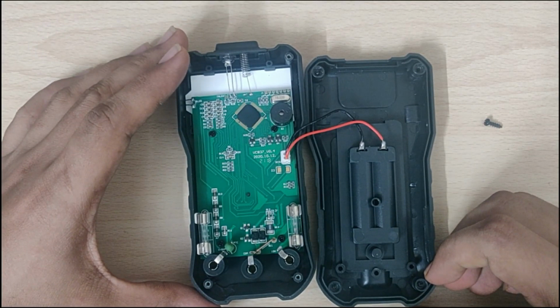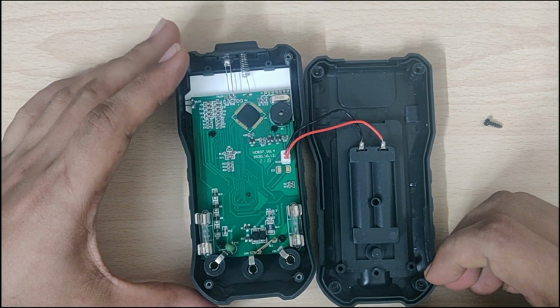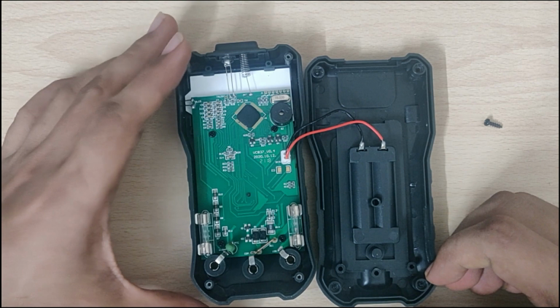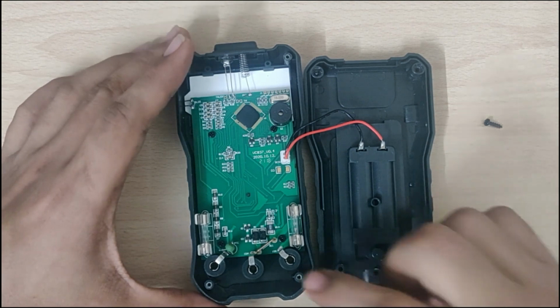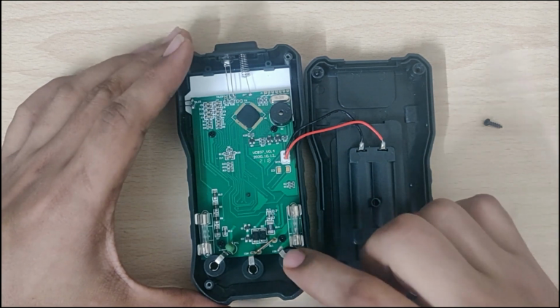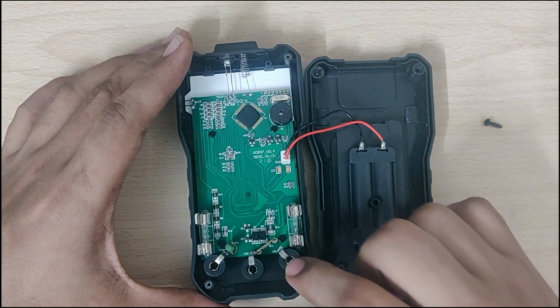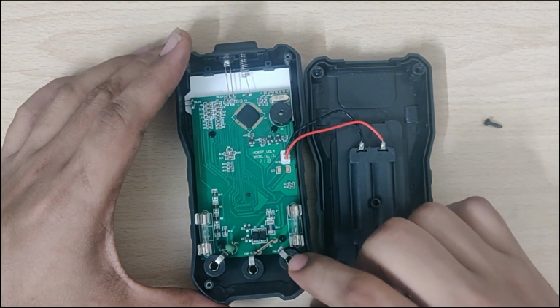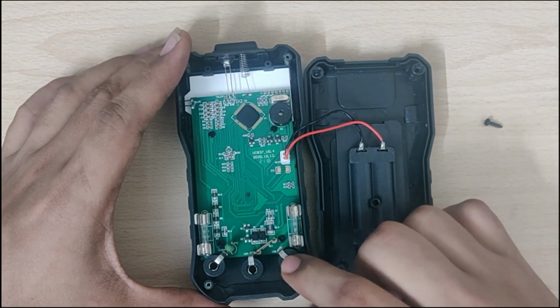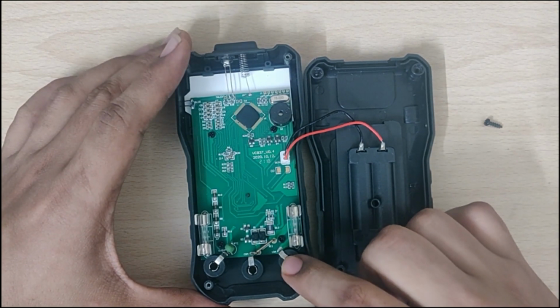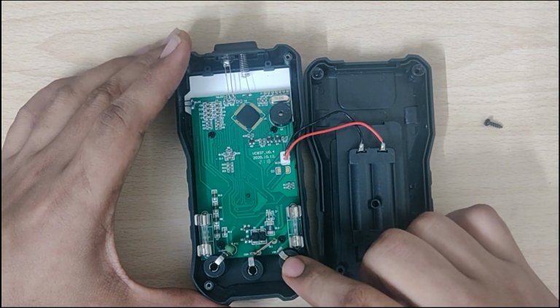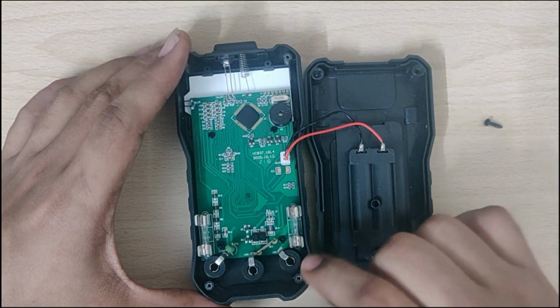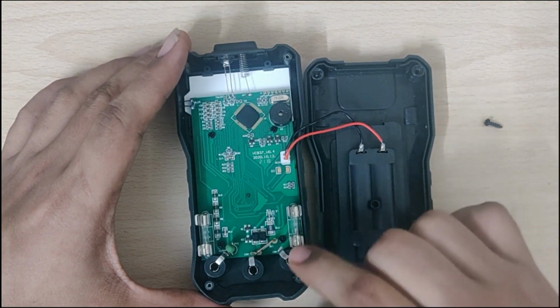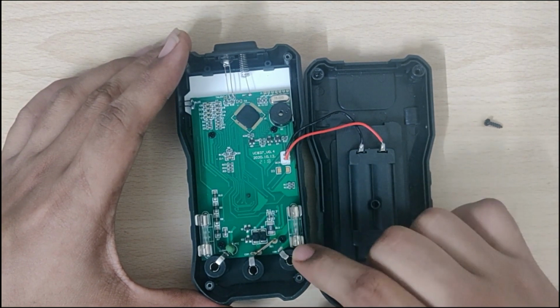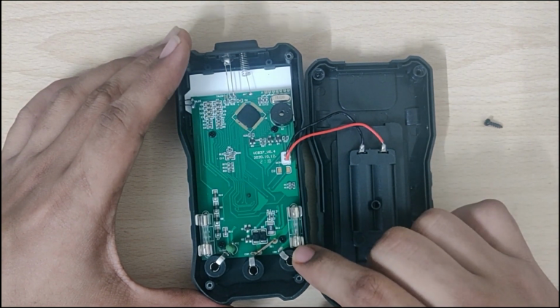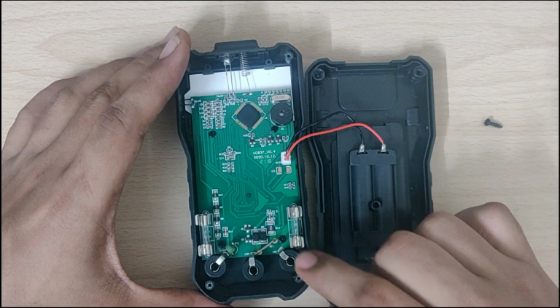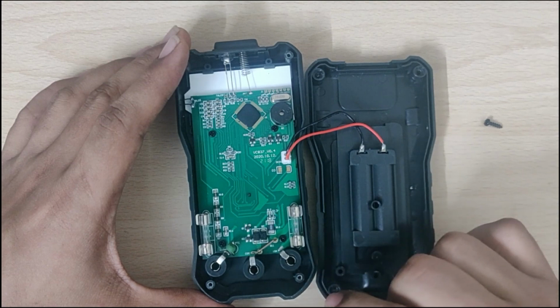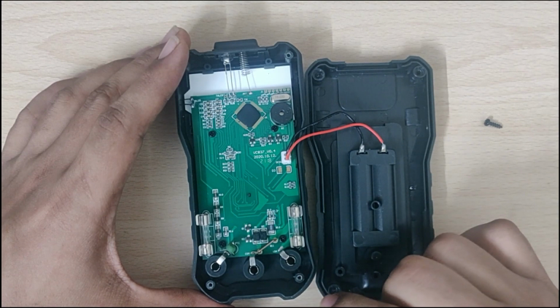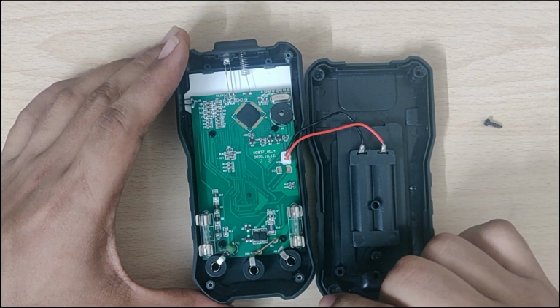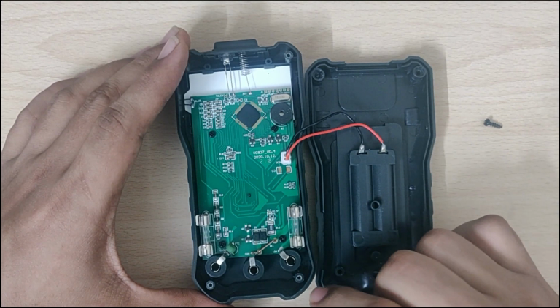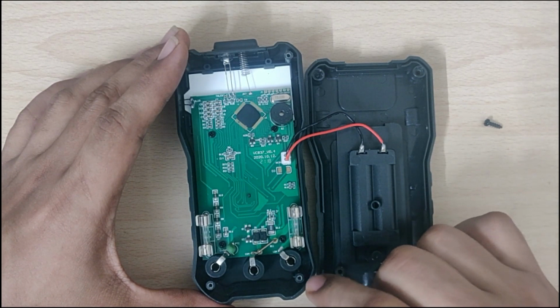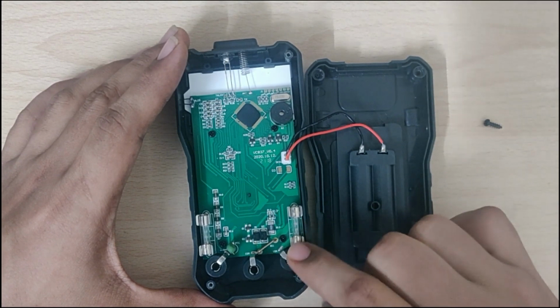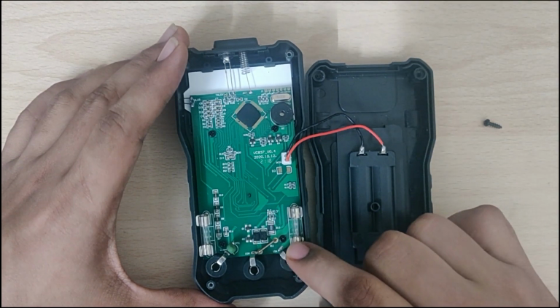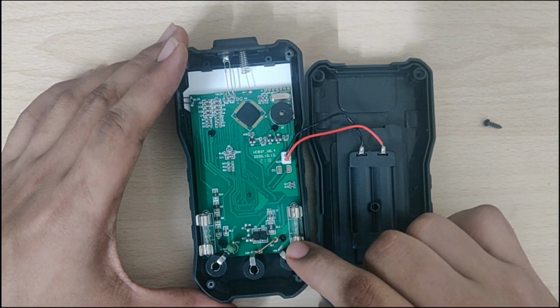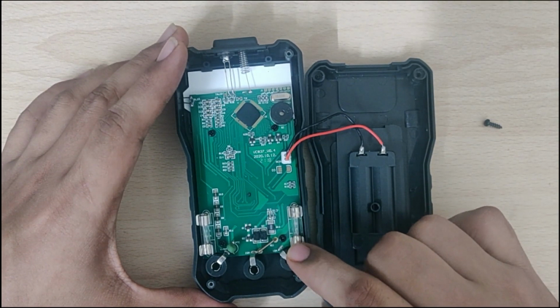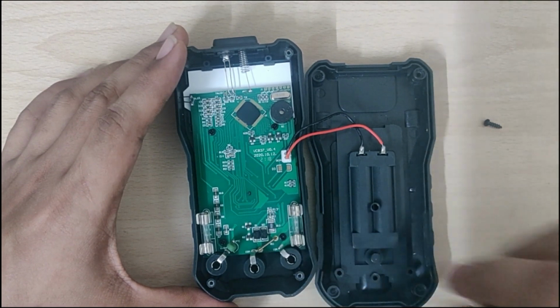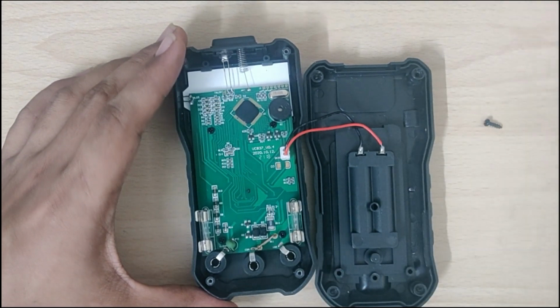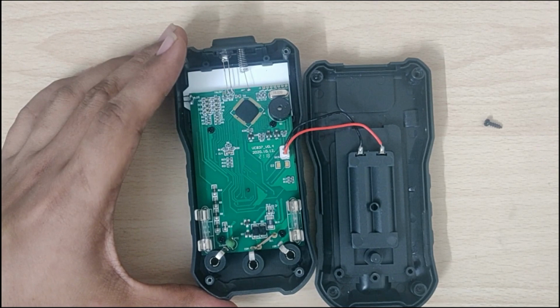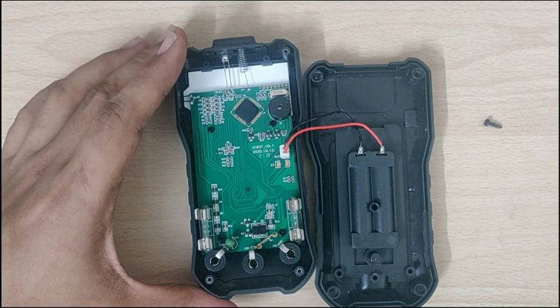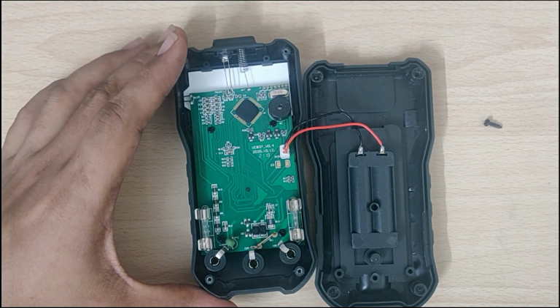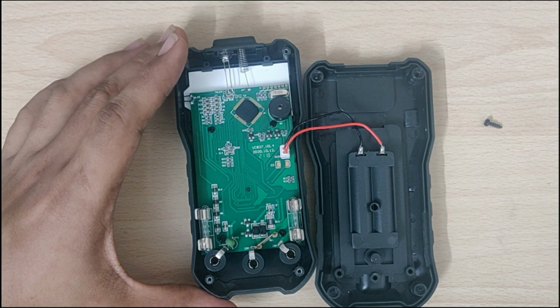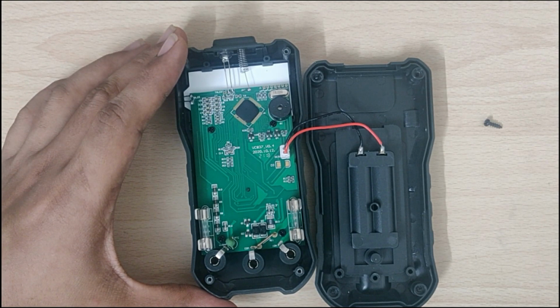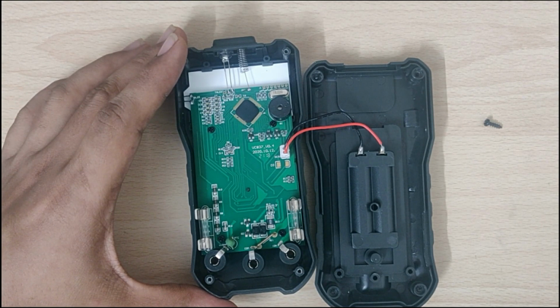This is the 10 amp terminal. As you can see there is a fuse here. I can see that the fuse has broken. Let's check it out by removing it from the holder.